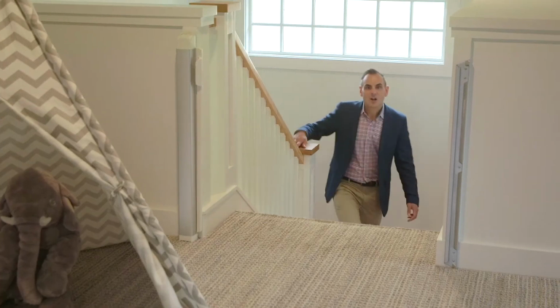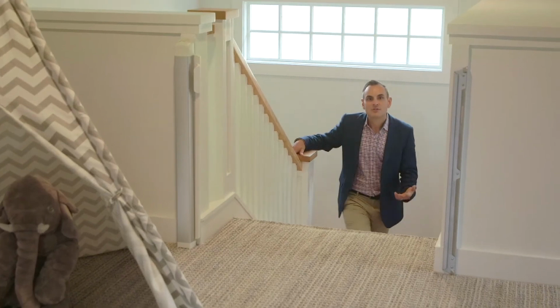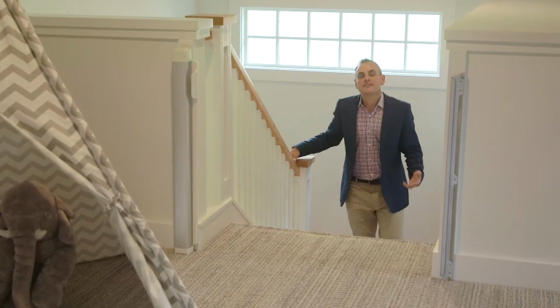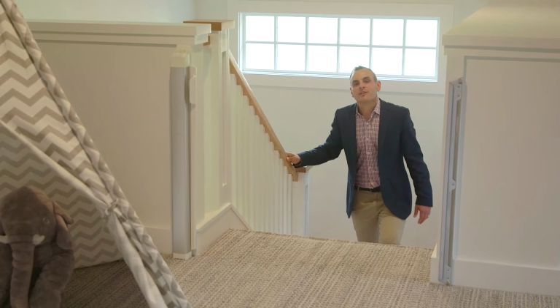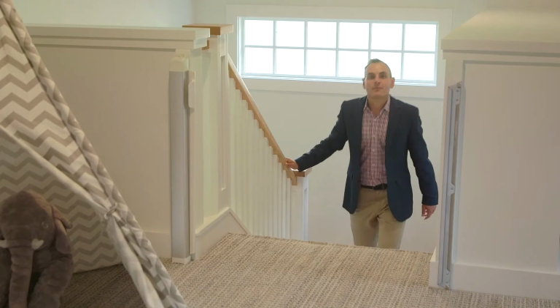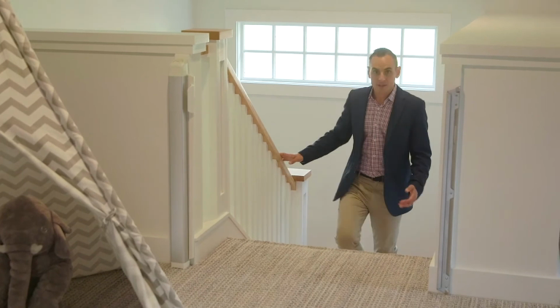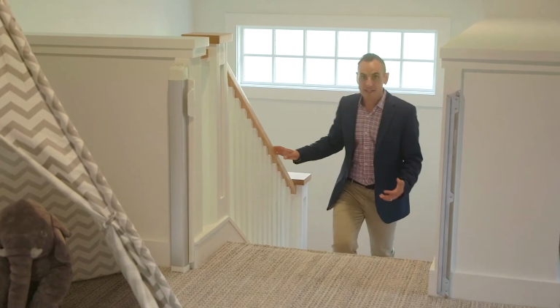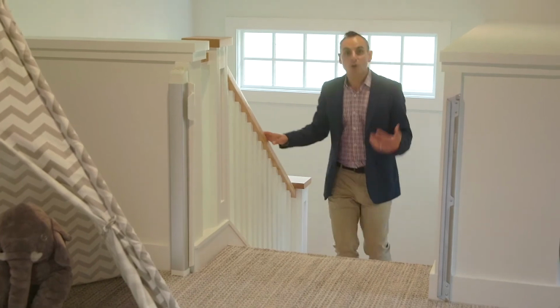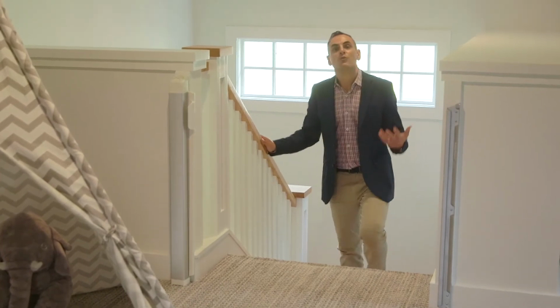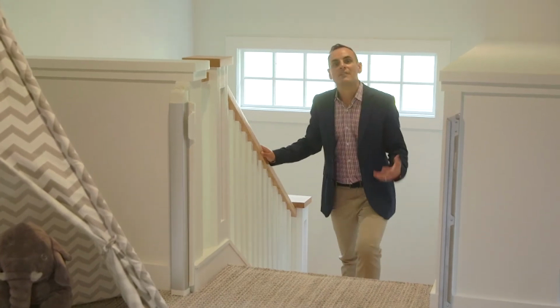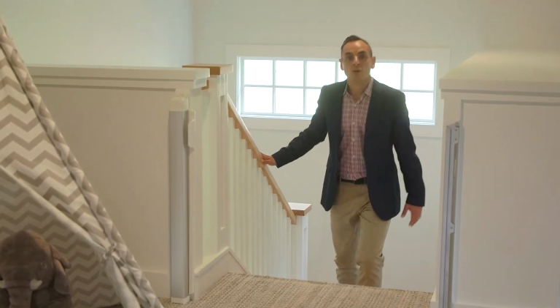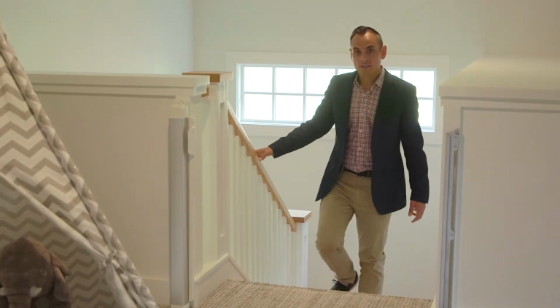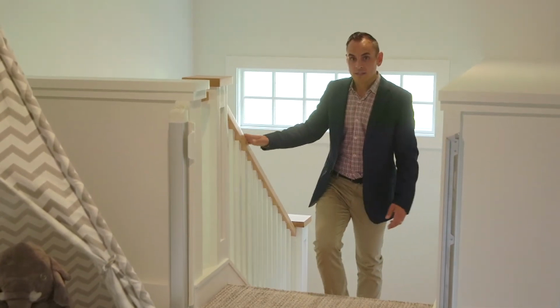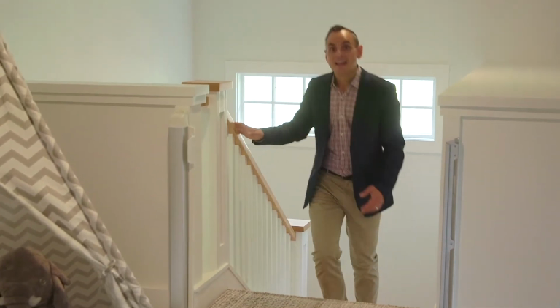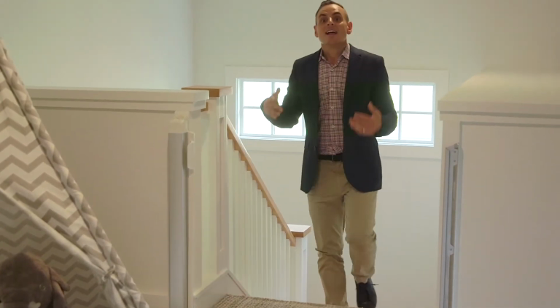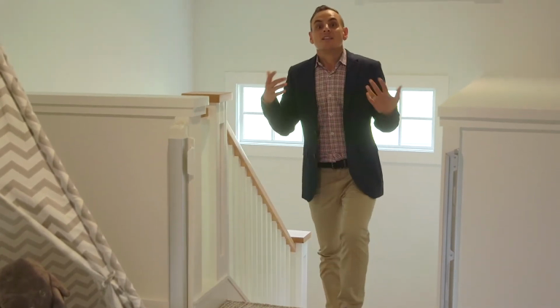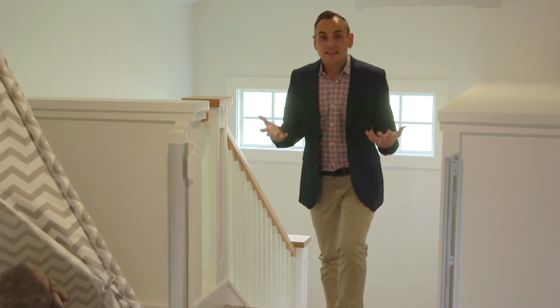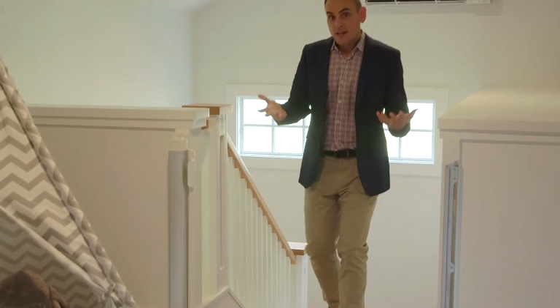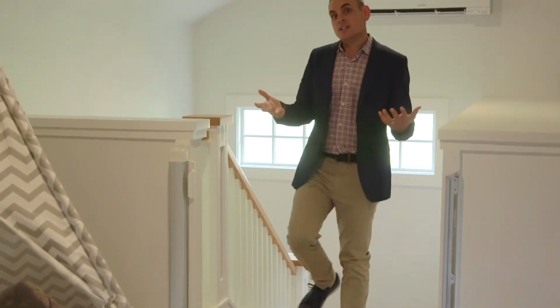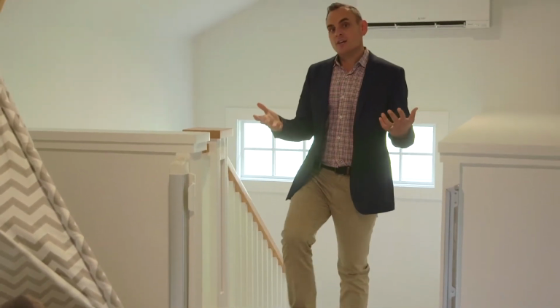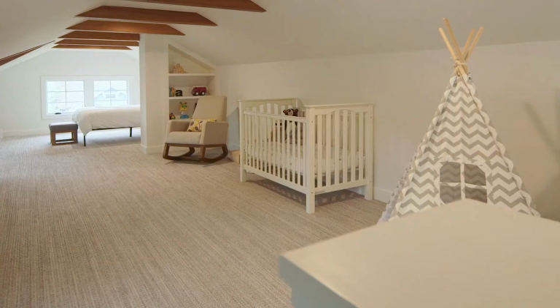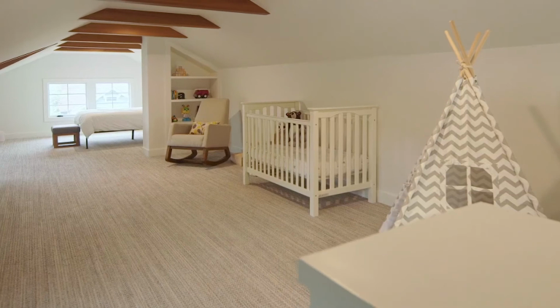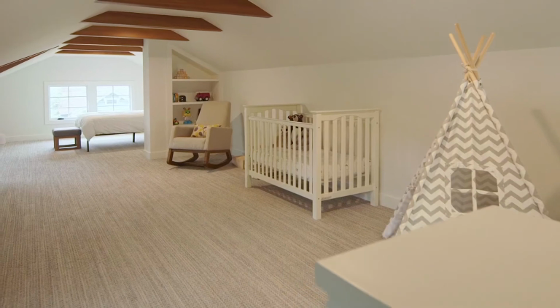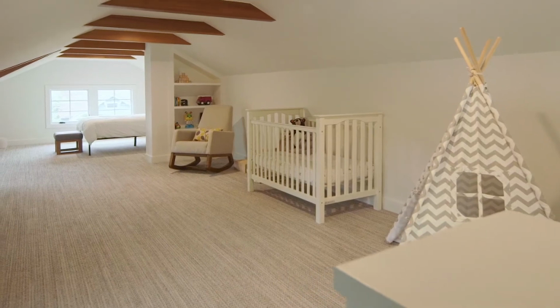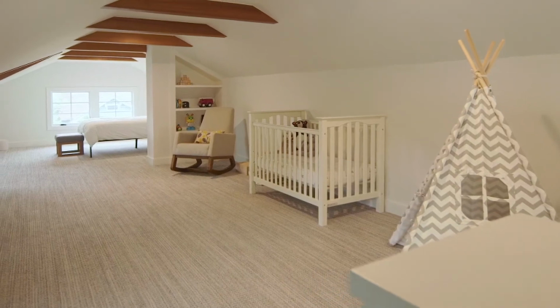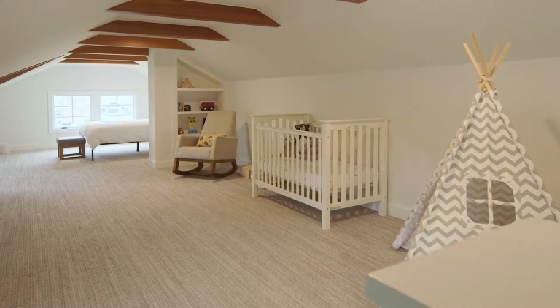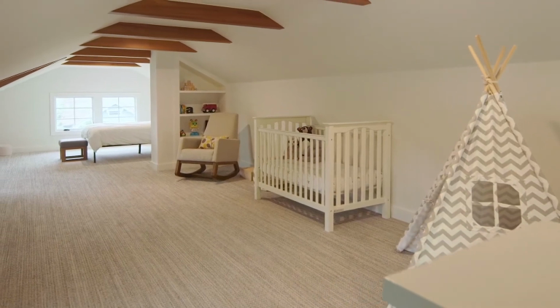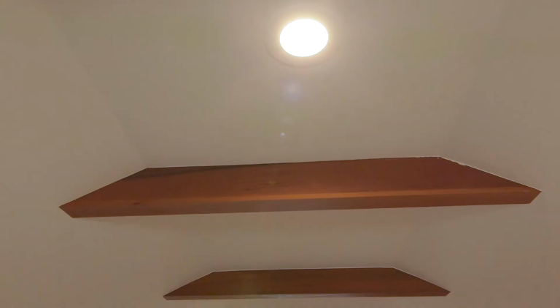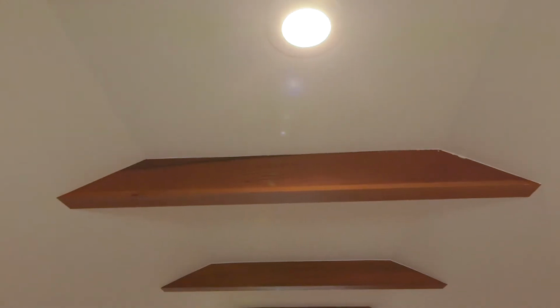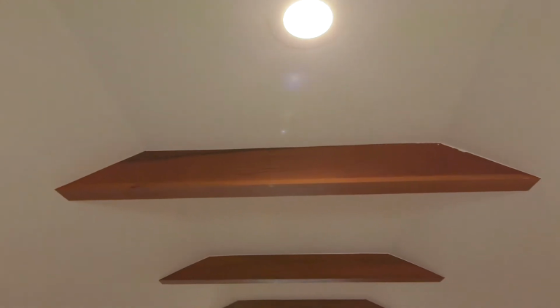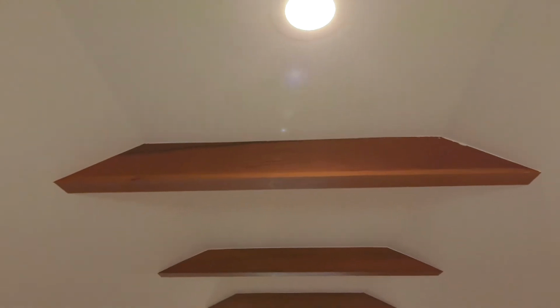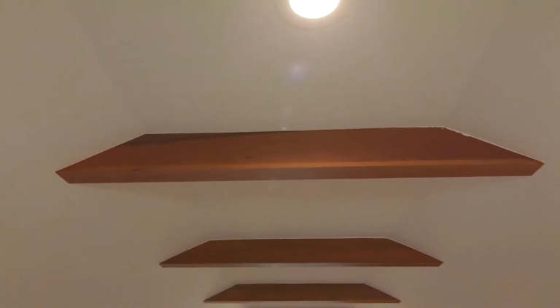With all of us working from home these days, we're all craving more living space. The attic expansion here is very much part of the main house, yet it lives like its own separate space.